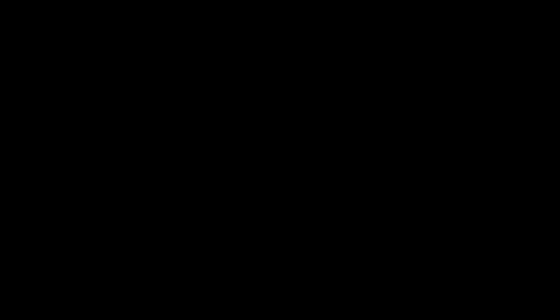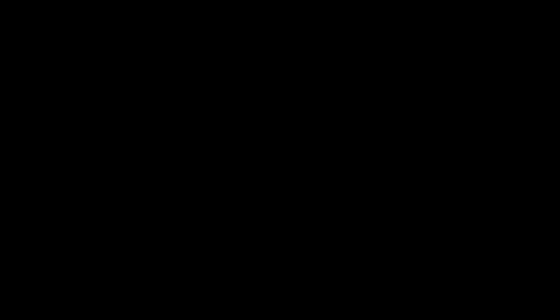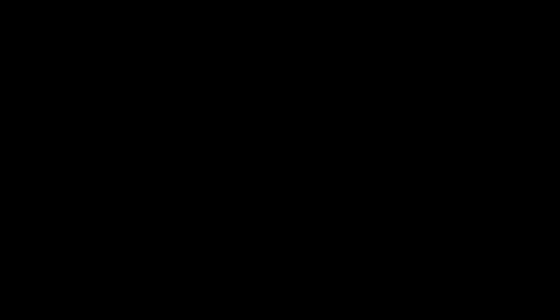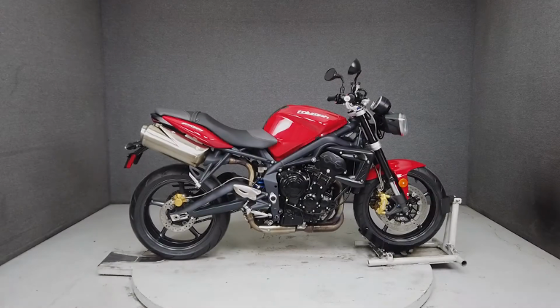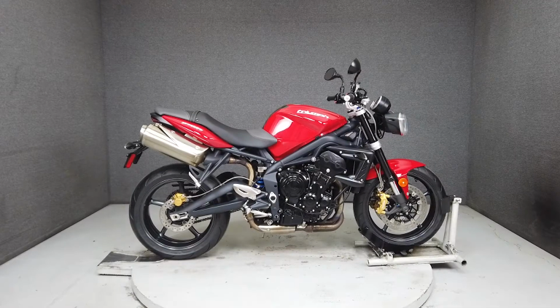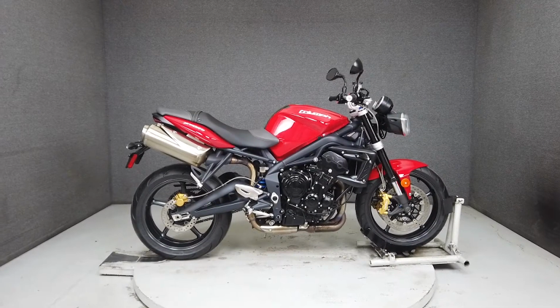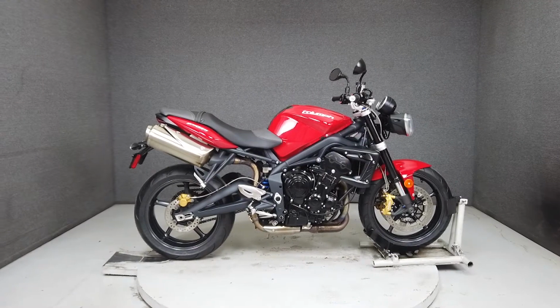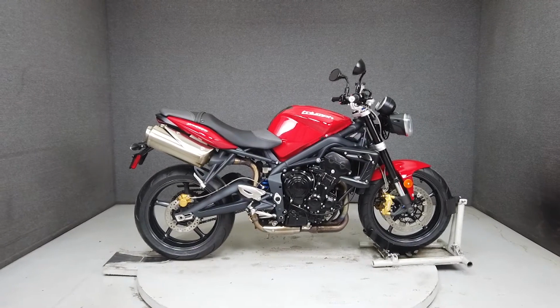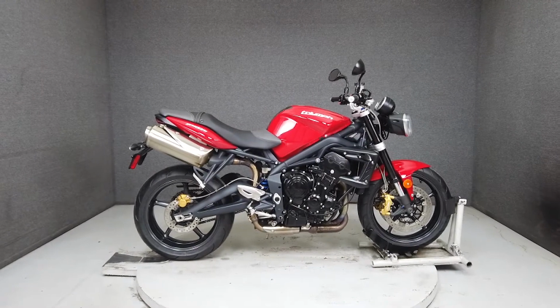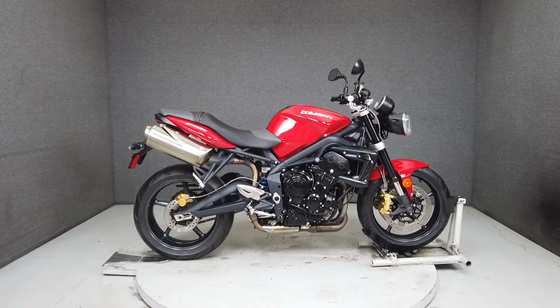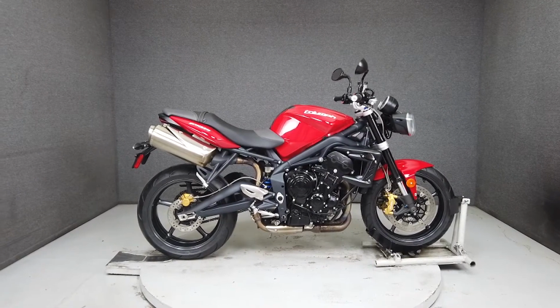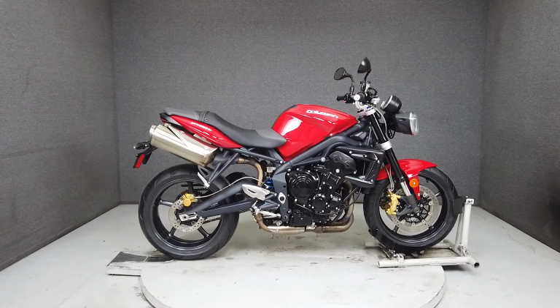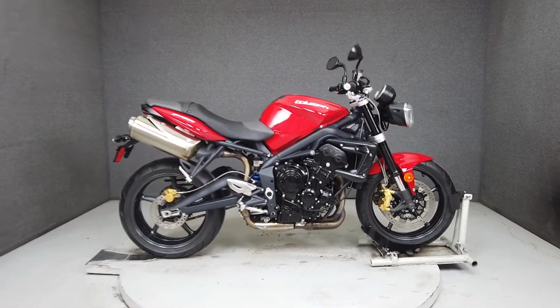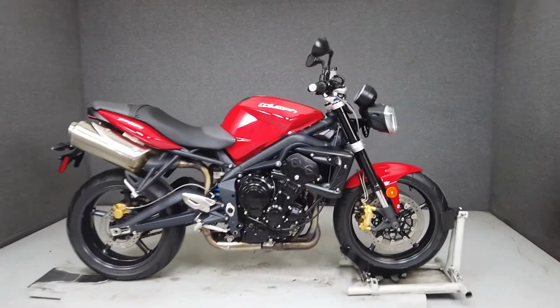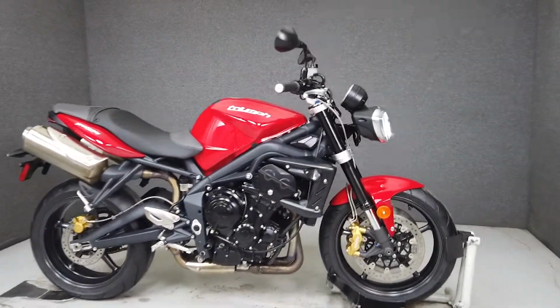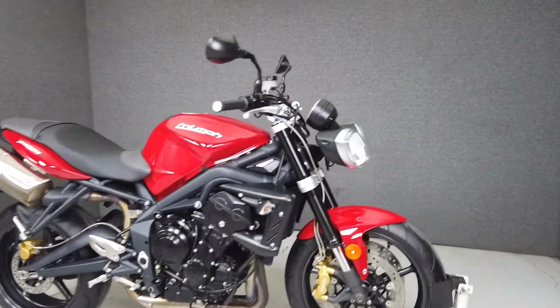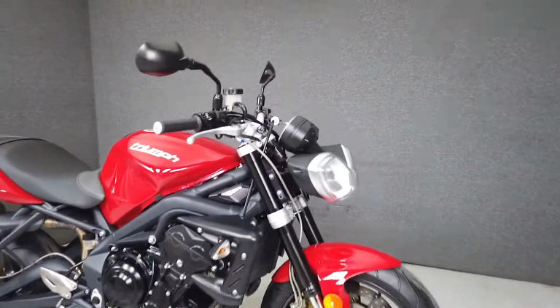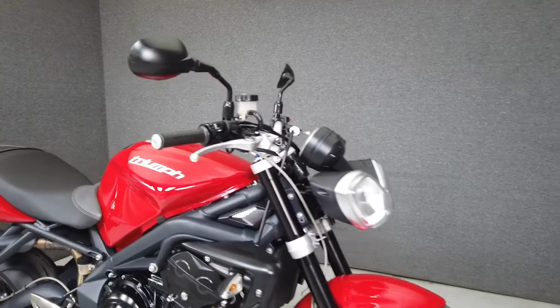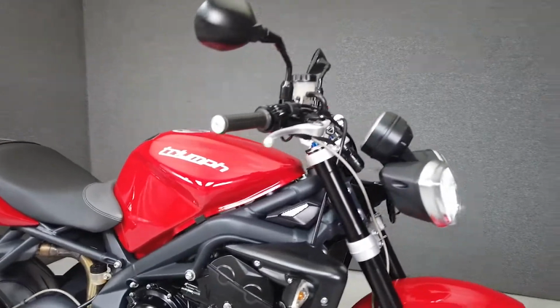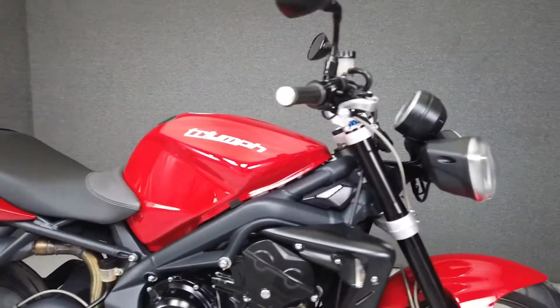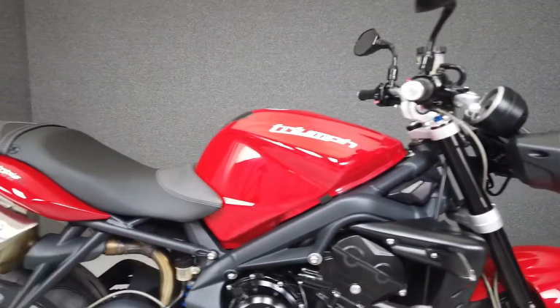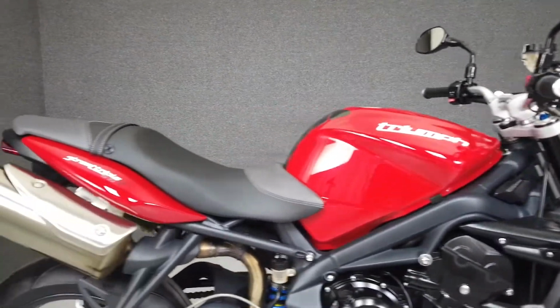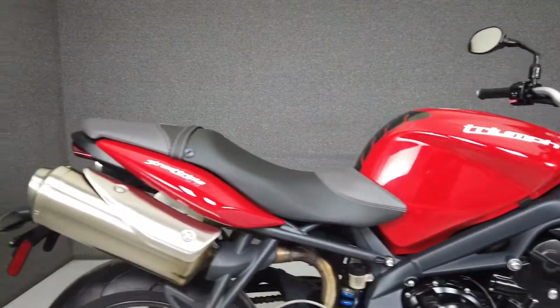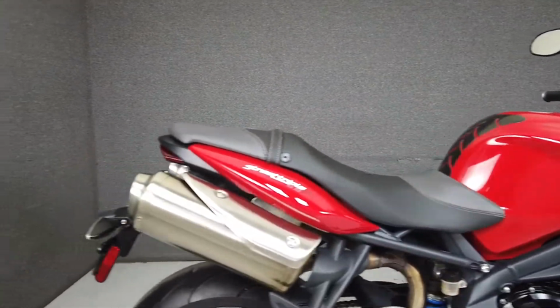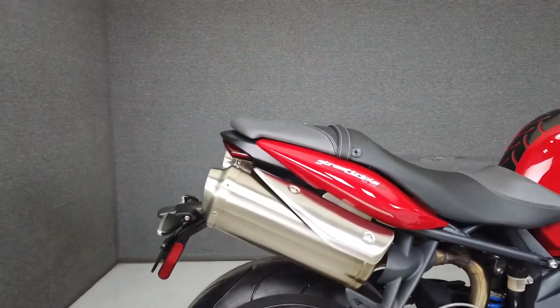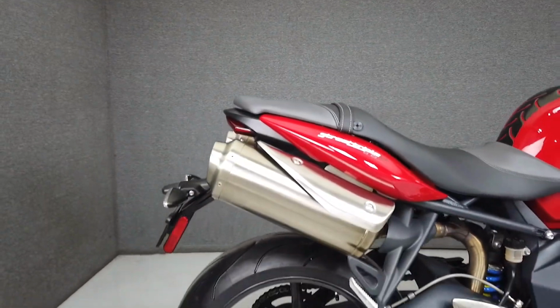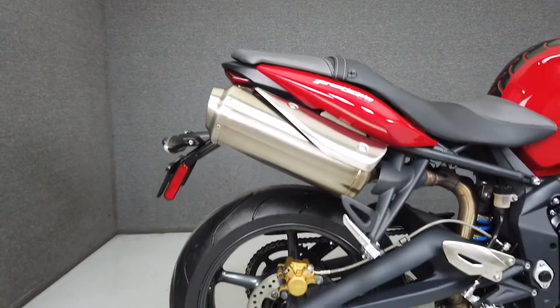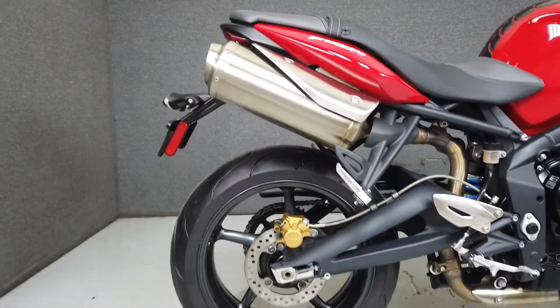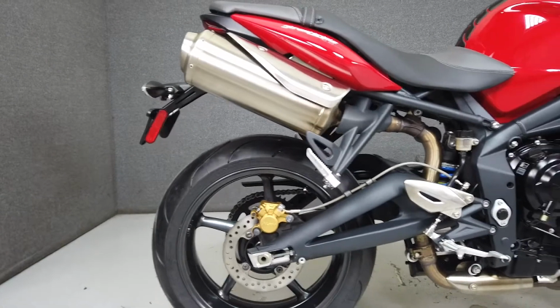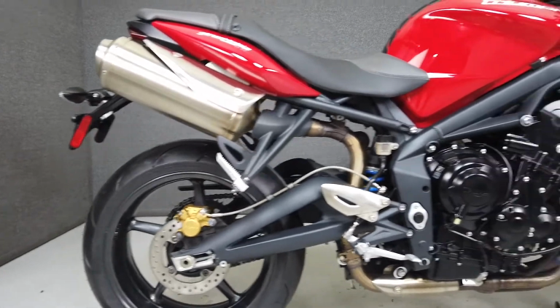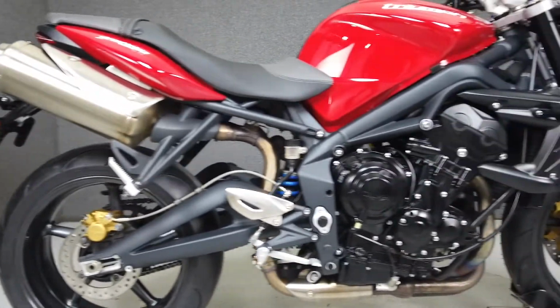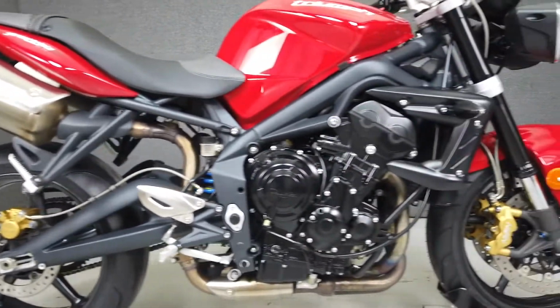Hey everyone, this is Keegan from National Power Sports. This stock 2012 Triumph Street Triple R has 26,308 miles, runs and rides well, and passes New Hampshire state inspection. Sharp handling and effective weight distribution pair well with the Street Triple R.